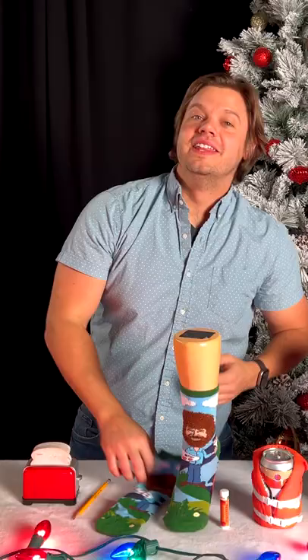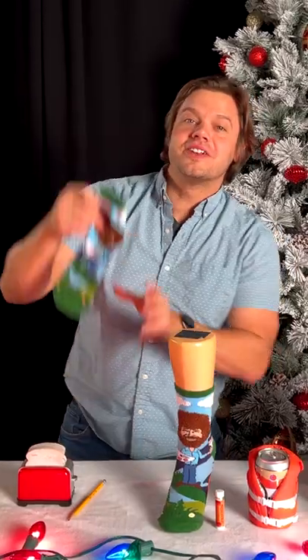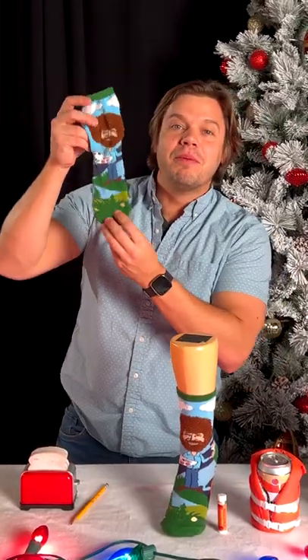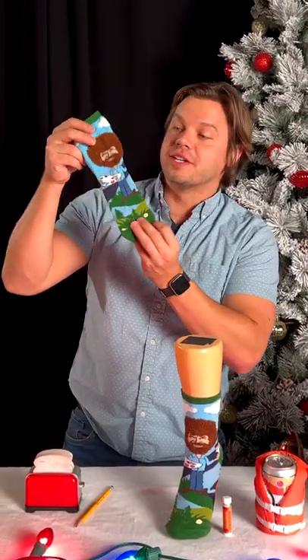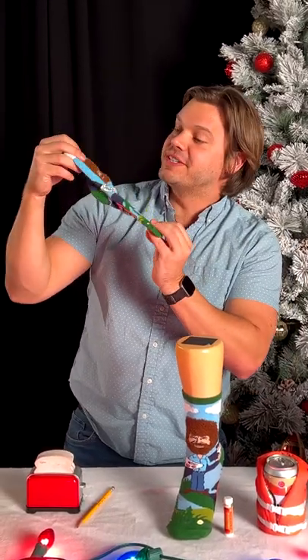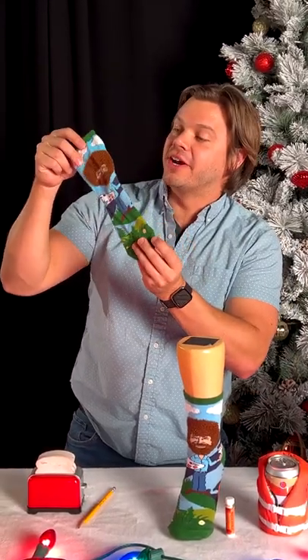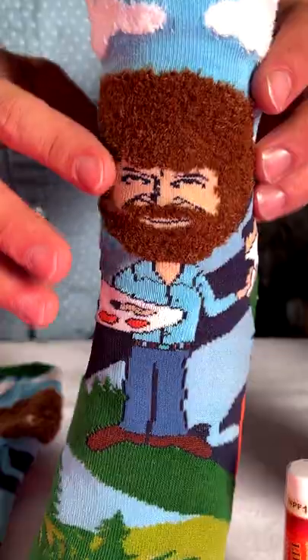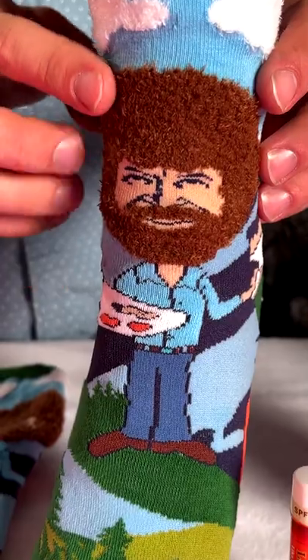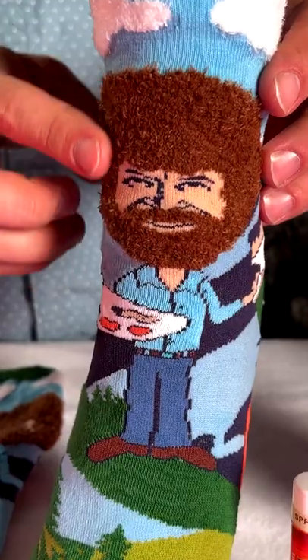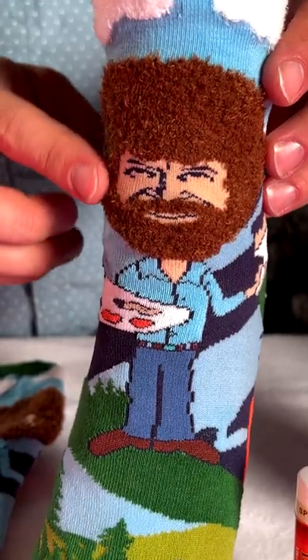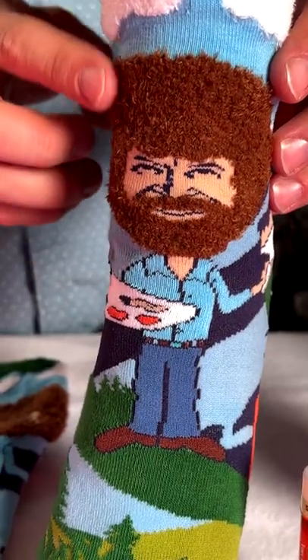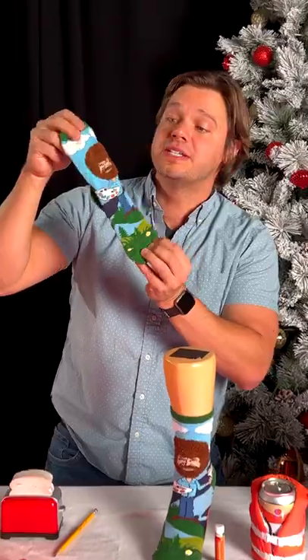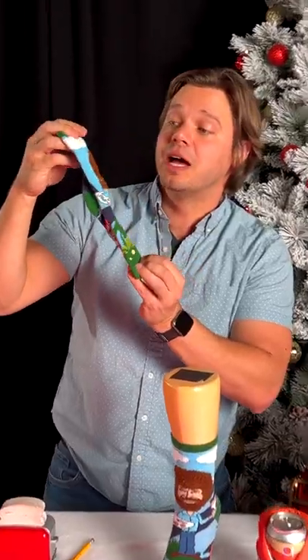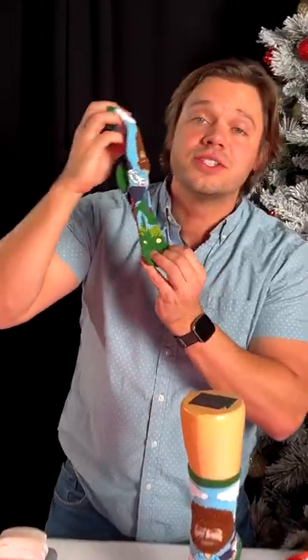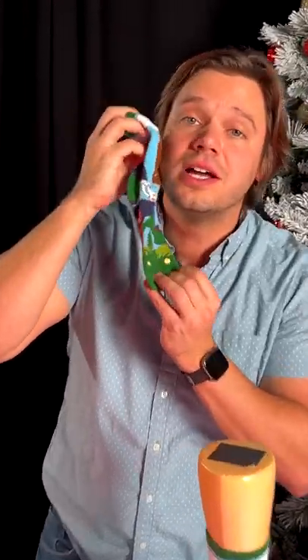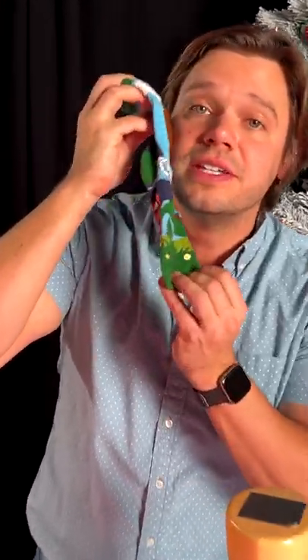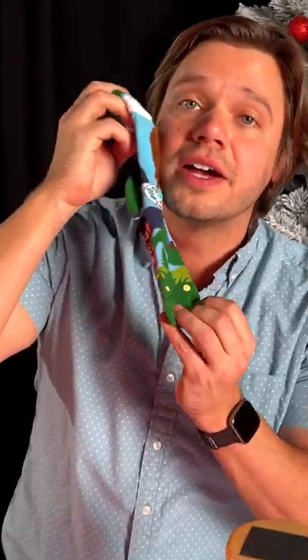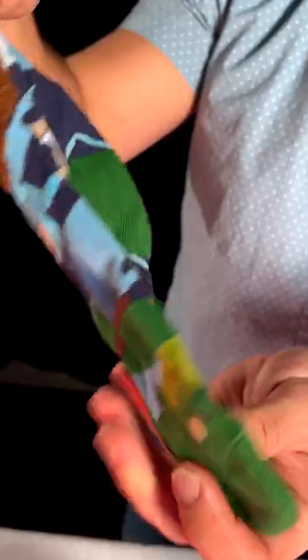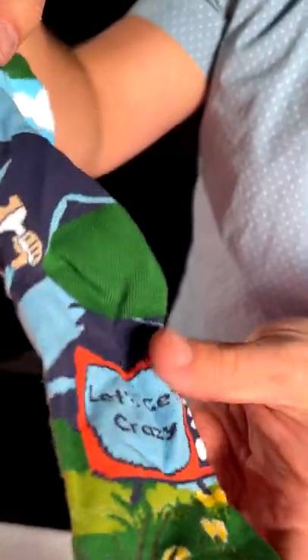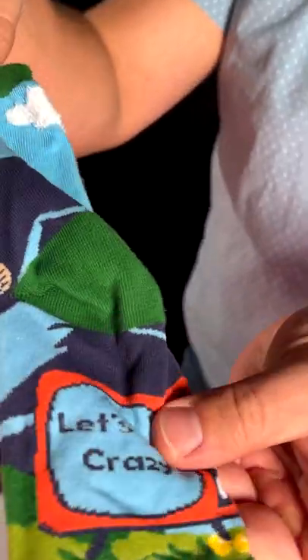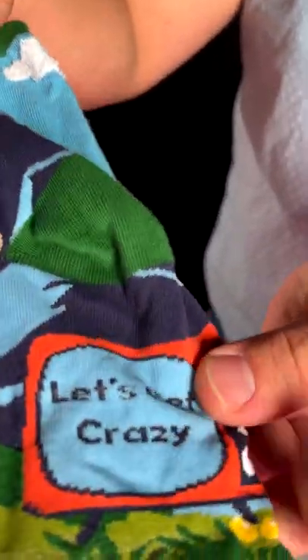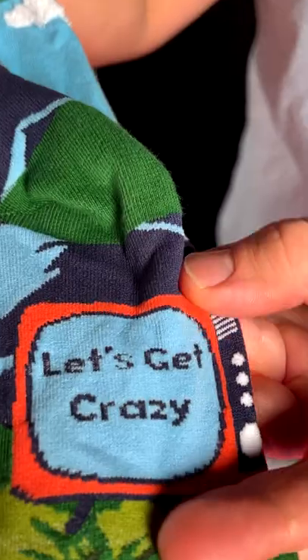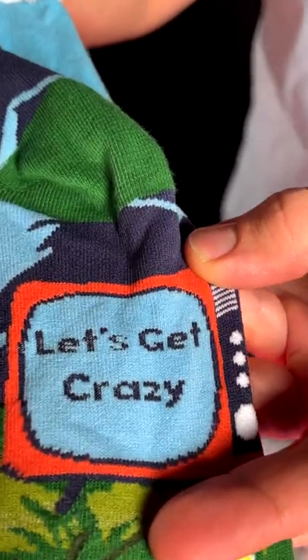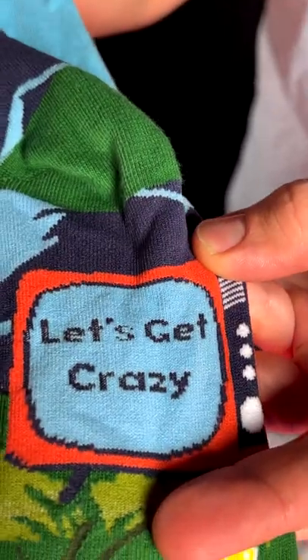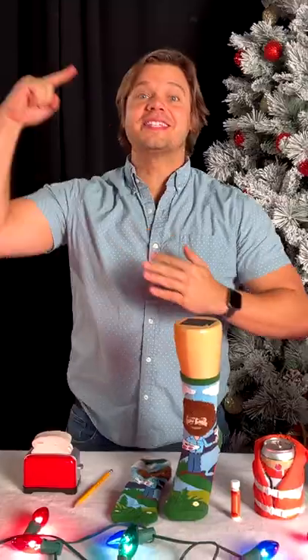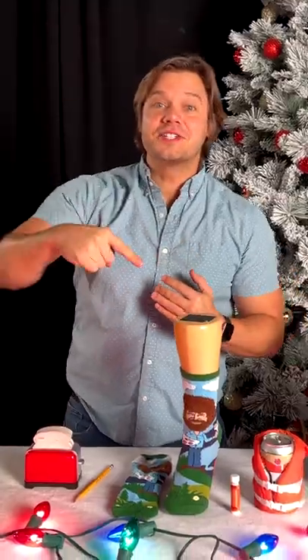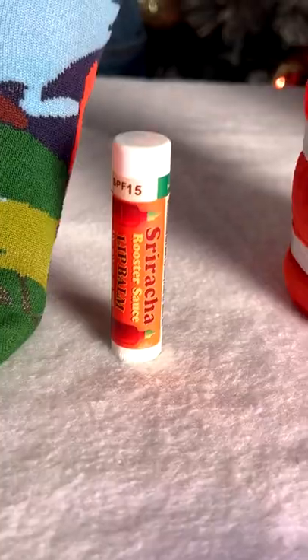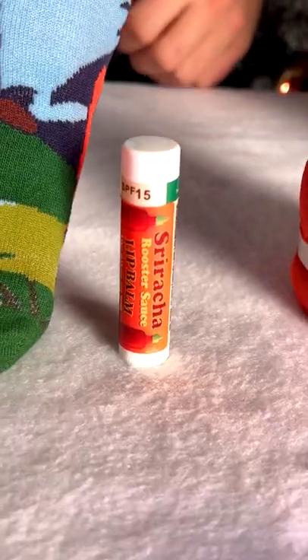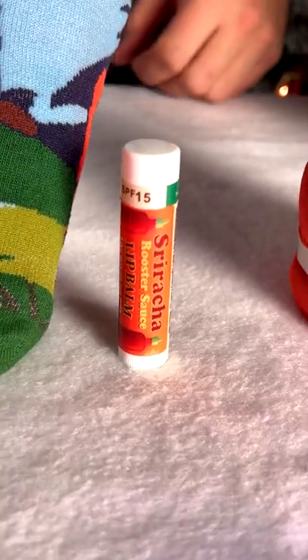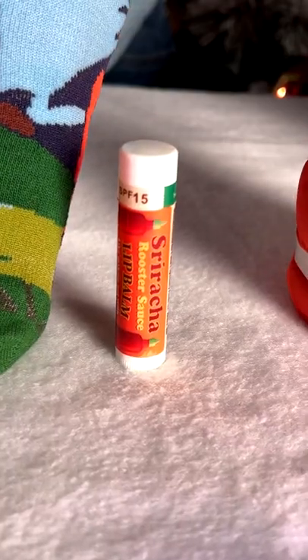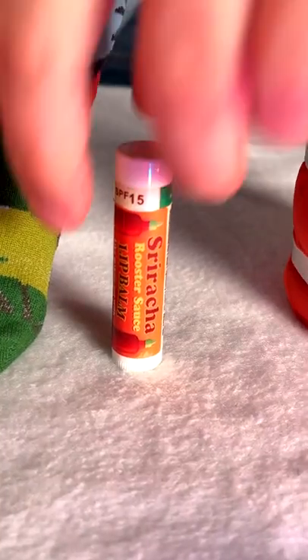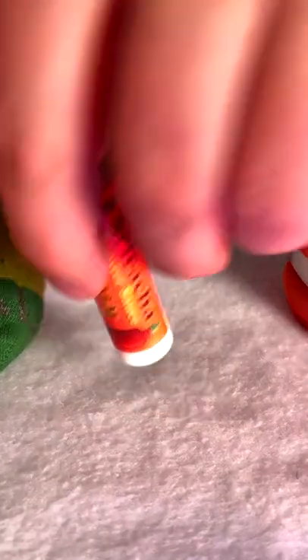These are the Bob Ross Fuzzy Hair Socks. If you love happy little trees and Bob Ross, you'll love these socks. And look on the back, it even says, let's get crazy. This next one is for that person who loves spice.